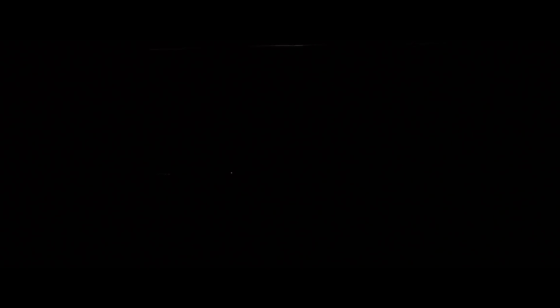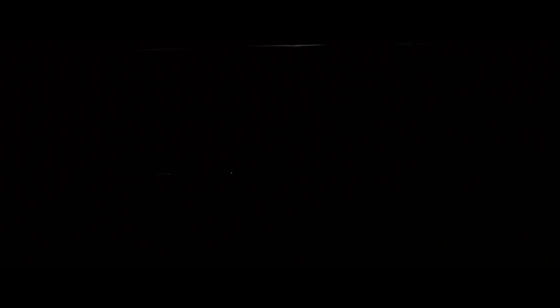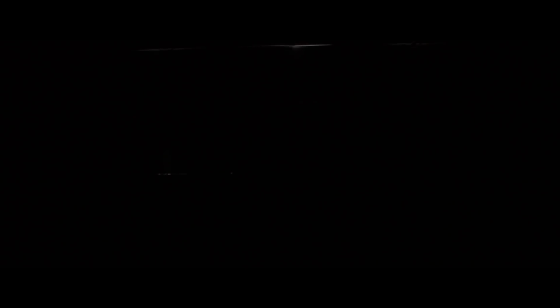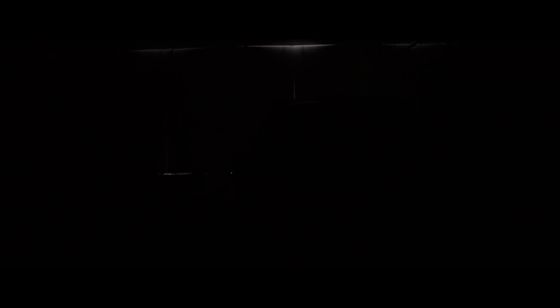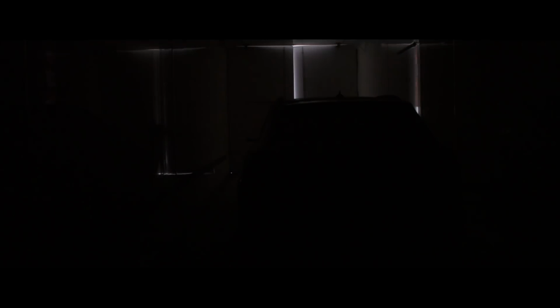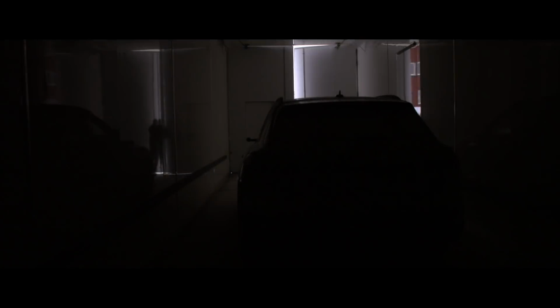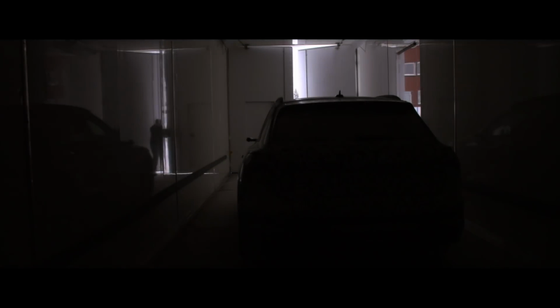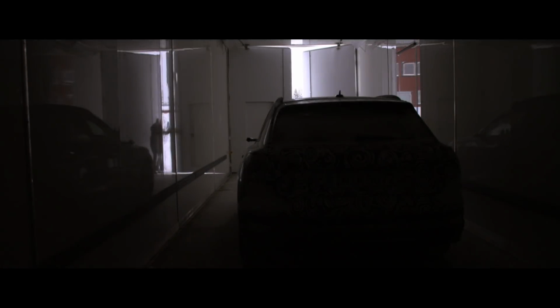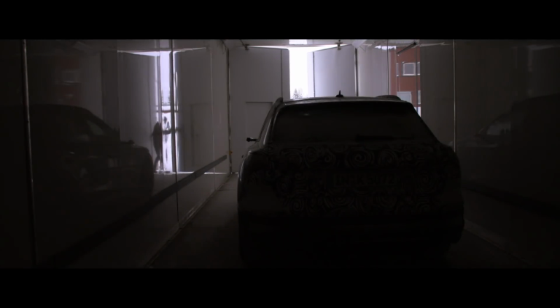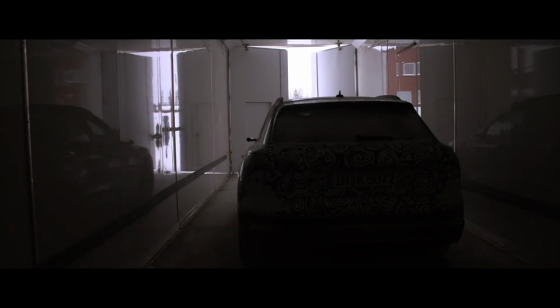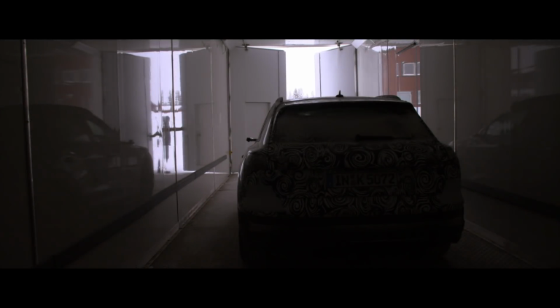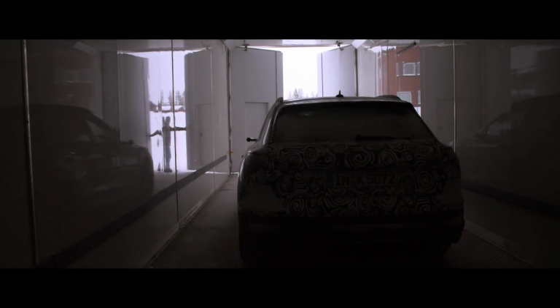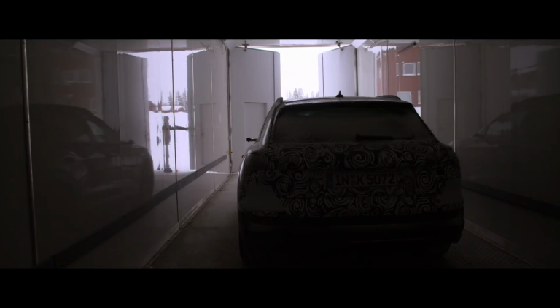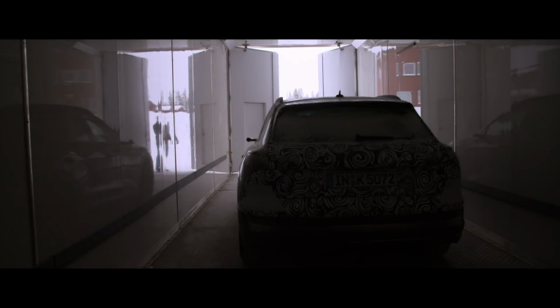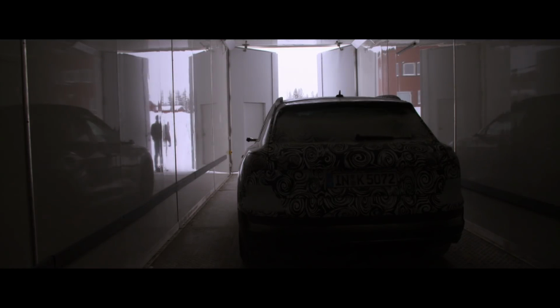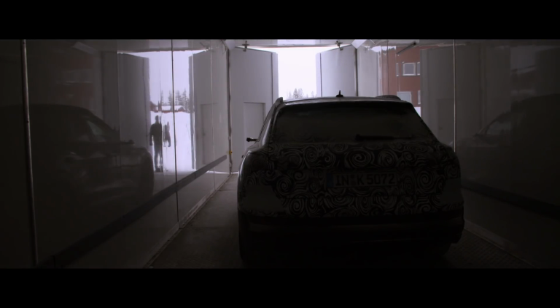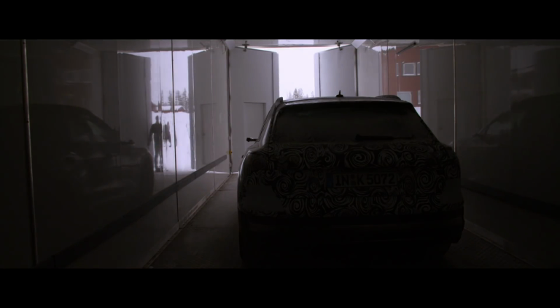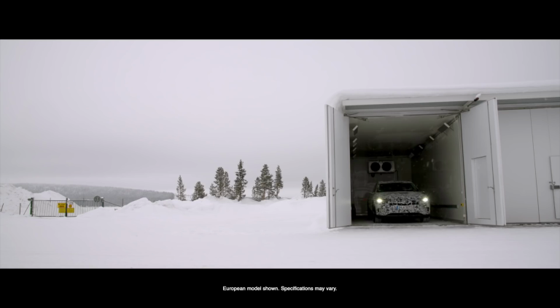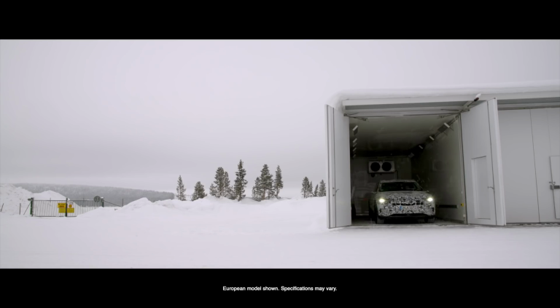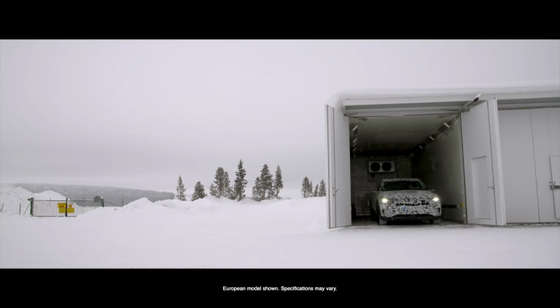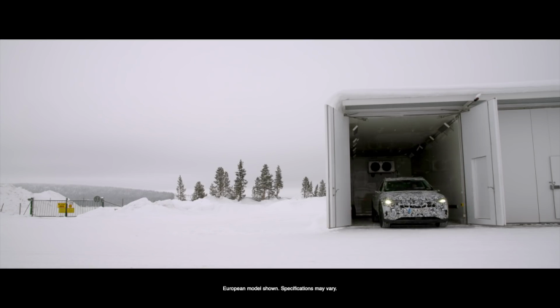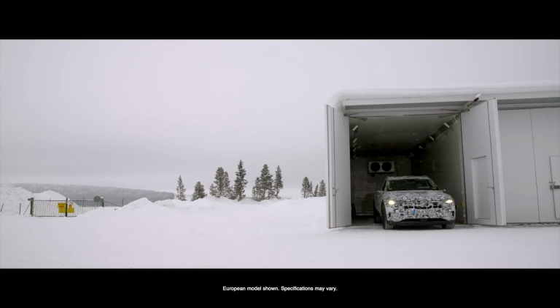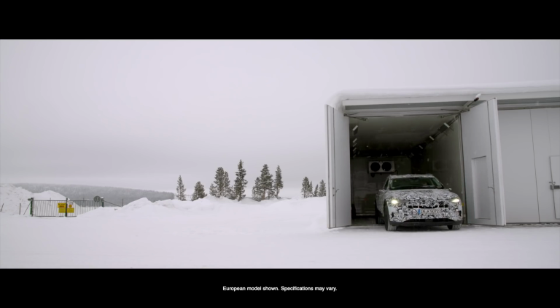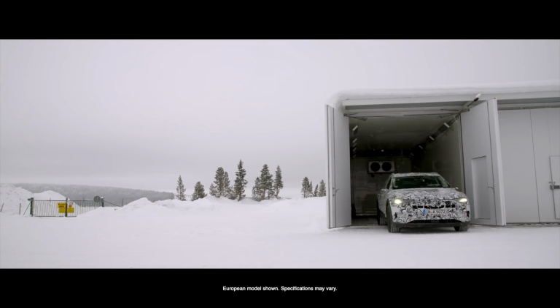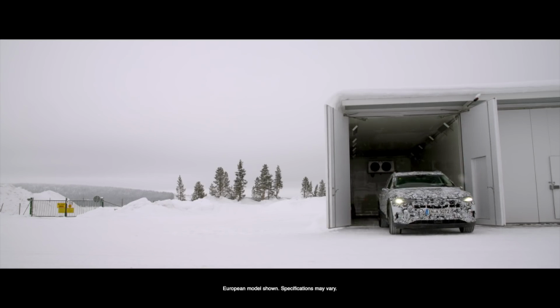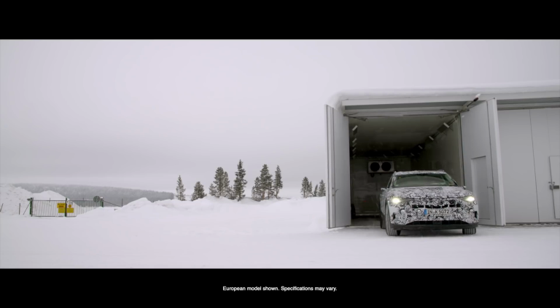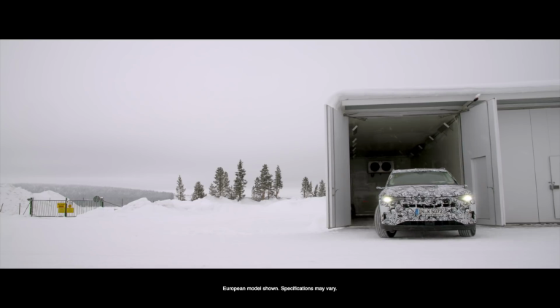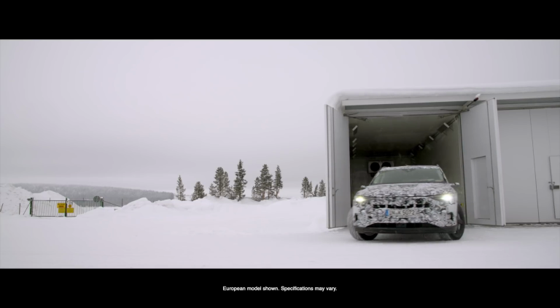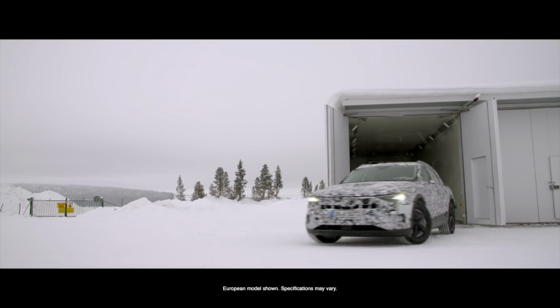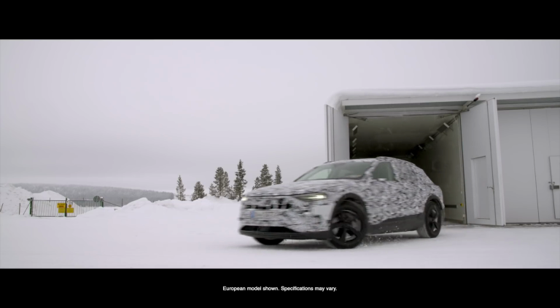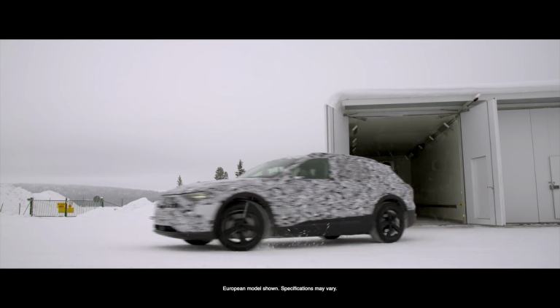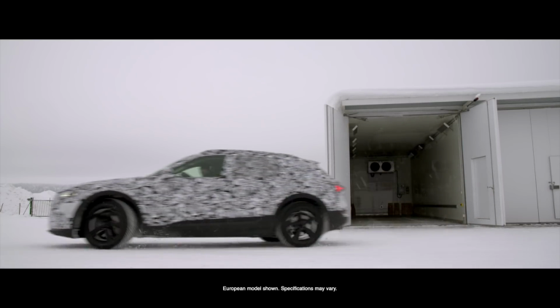The e-tron is a new way of mobility for Audi. We're entering completely new territory. We are offering customers all over the world a car where you can drive locally without any emissions.